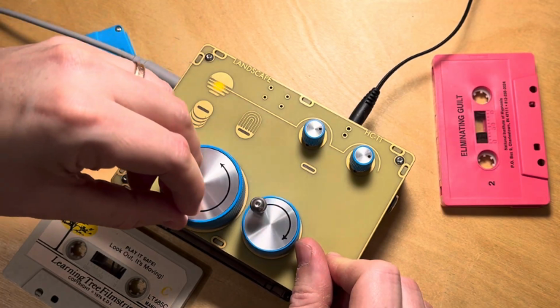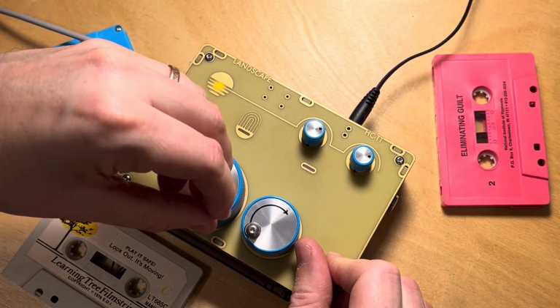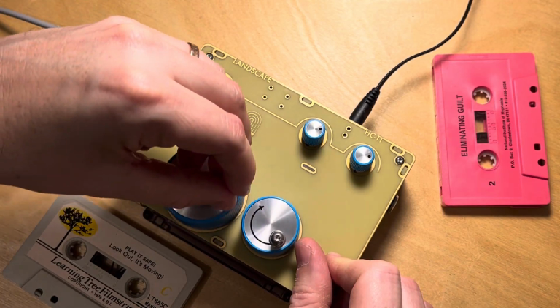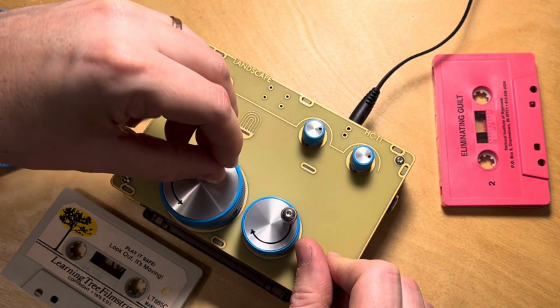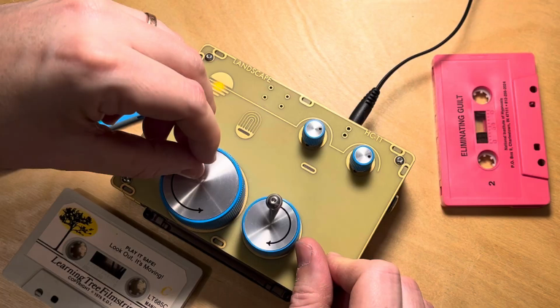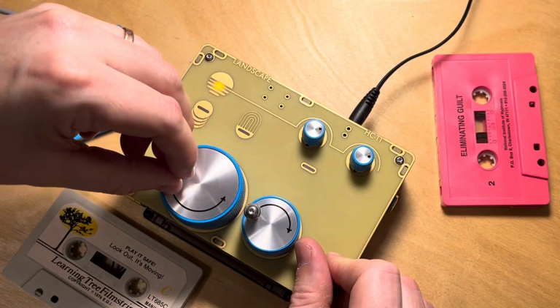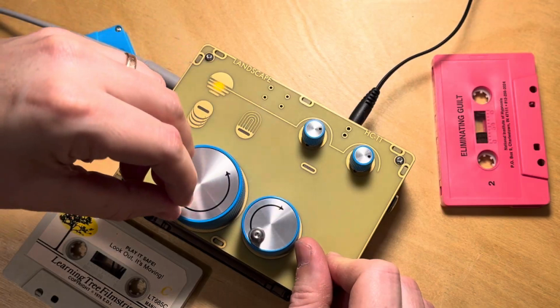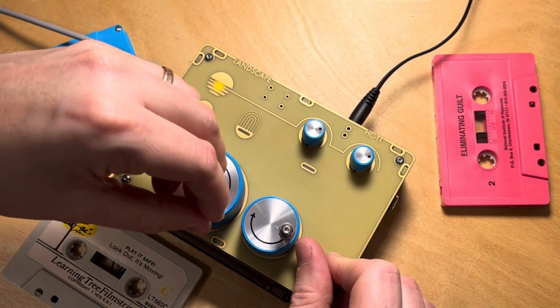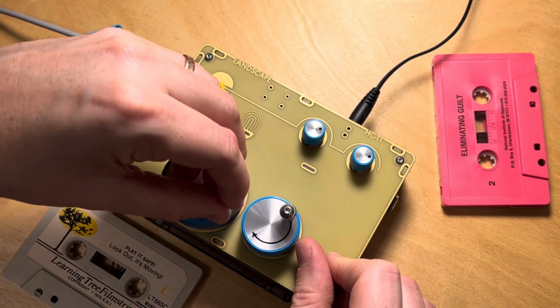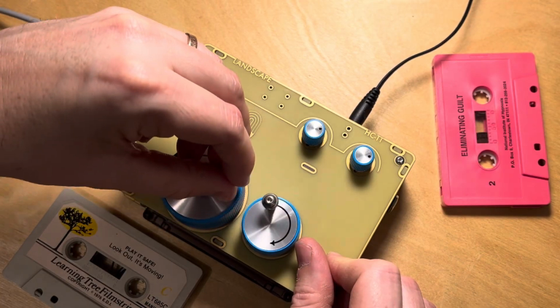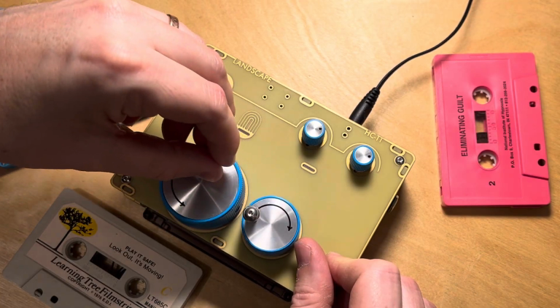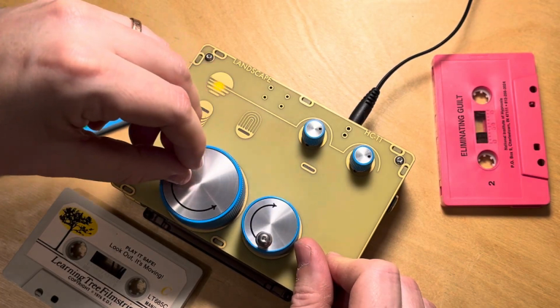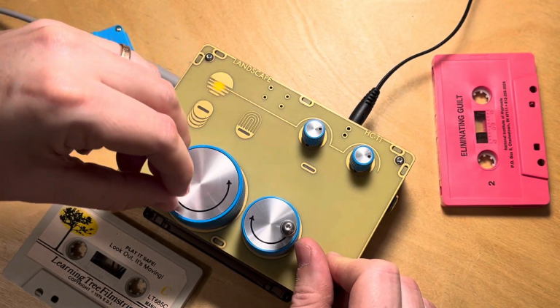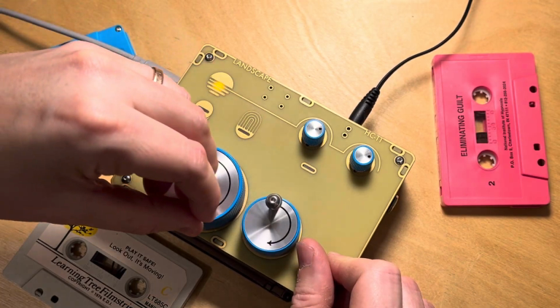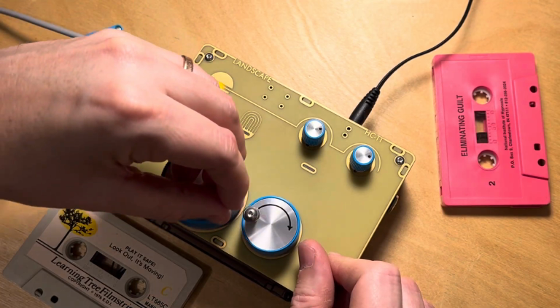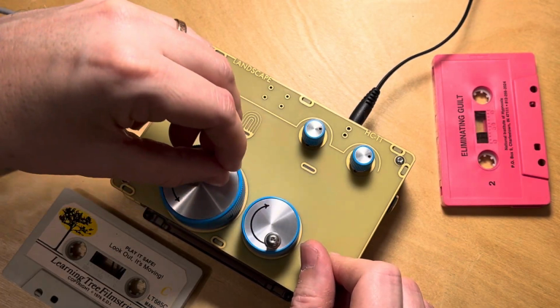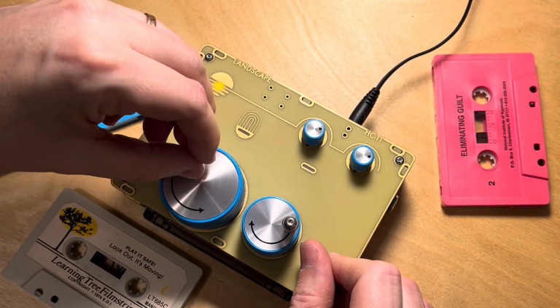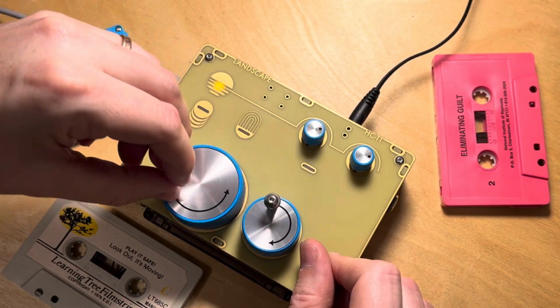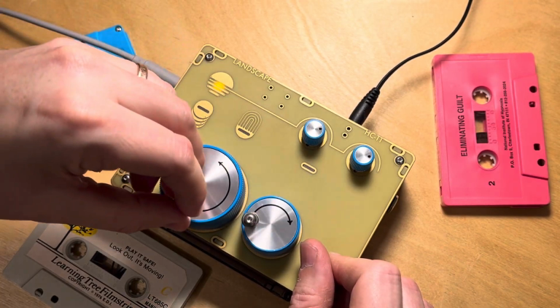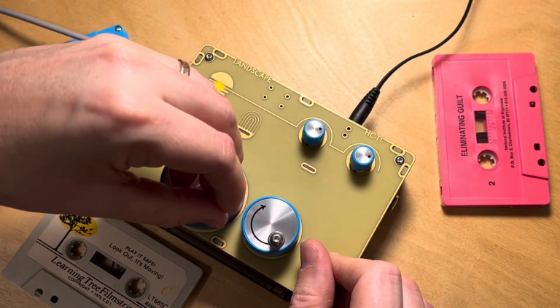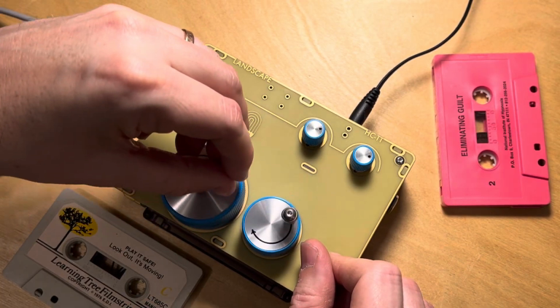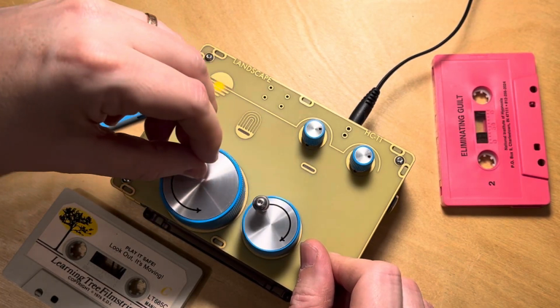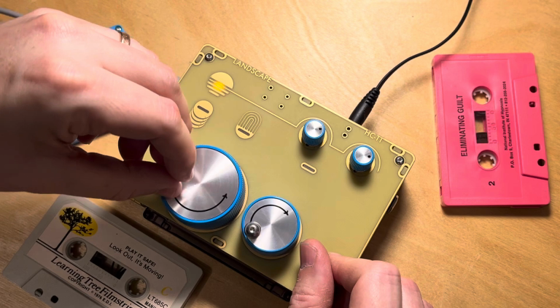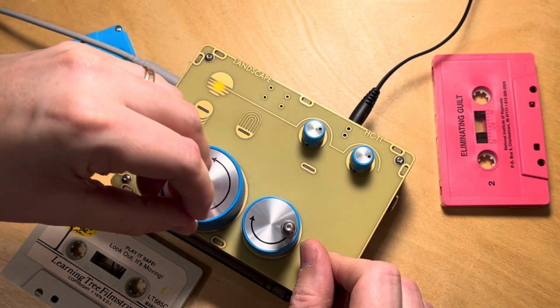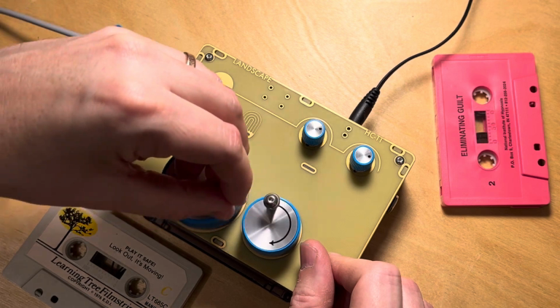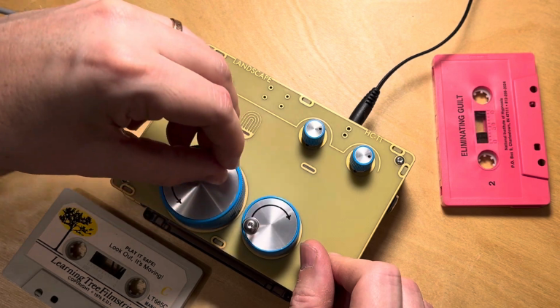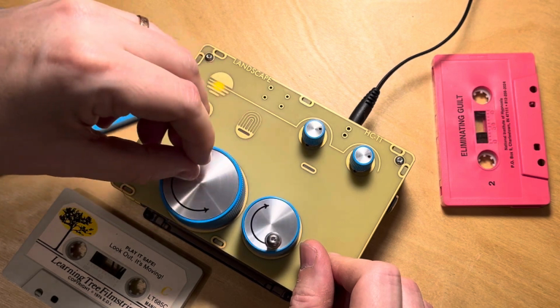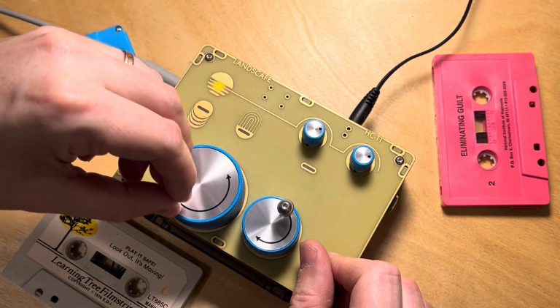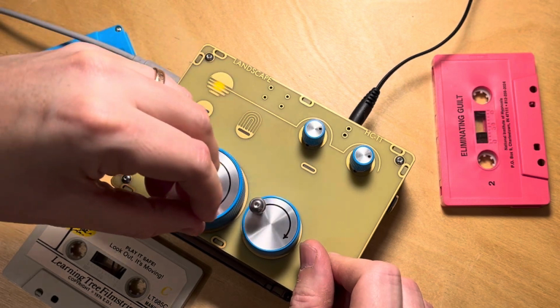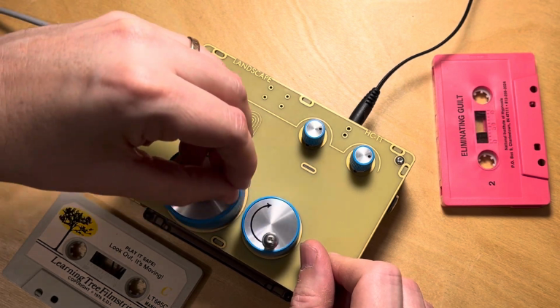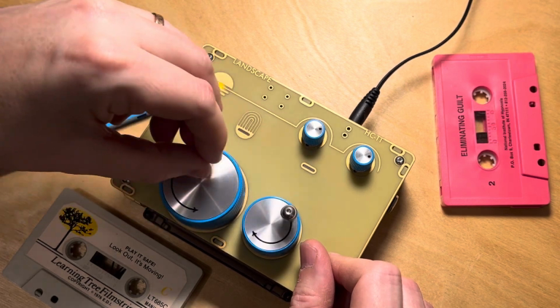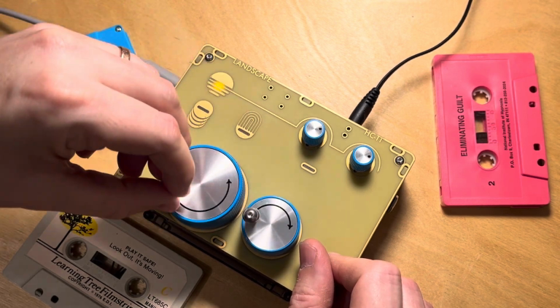If you rotate the smaller knob on the right side in the clockwise direction, you'll hear the cassette tape go in the reverse direction.